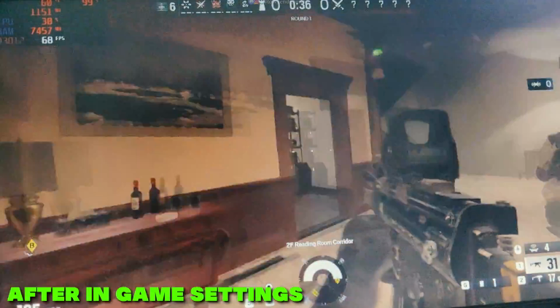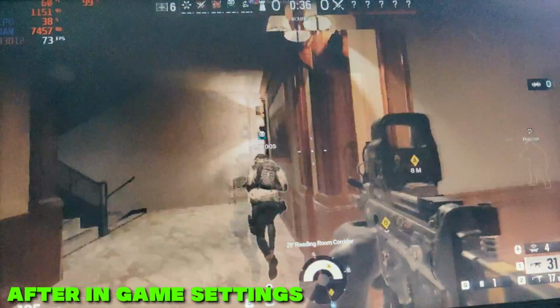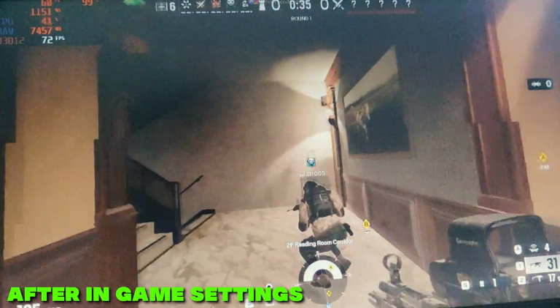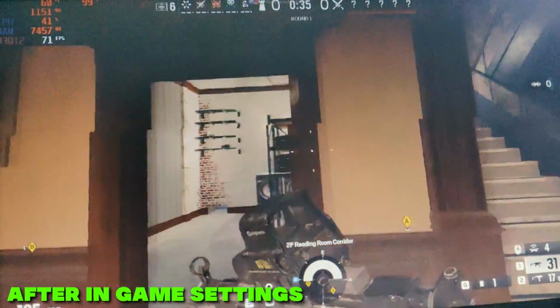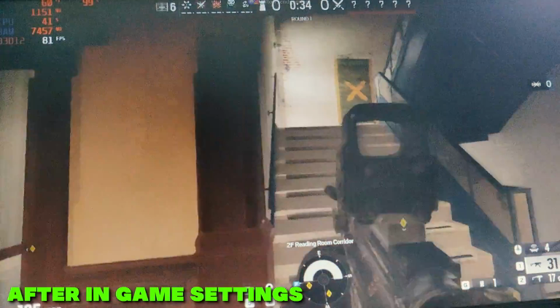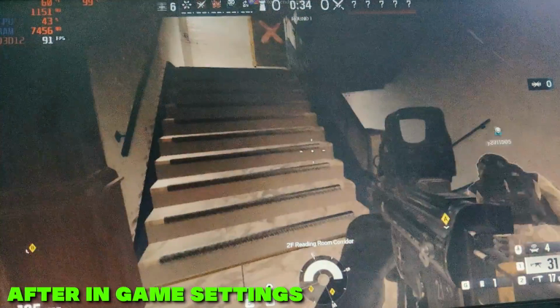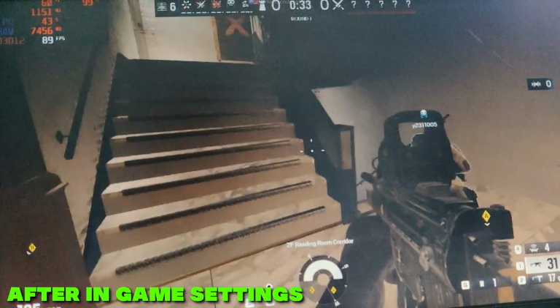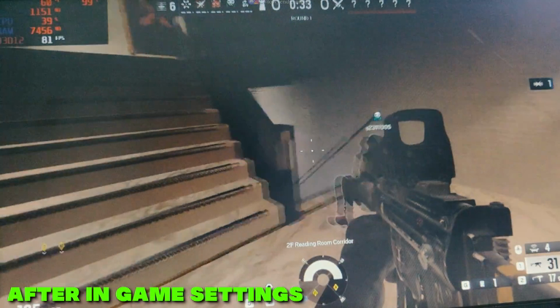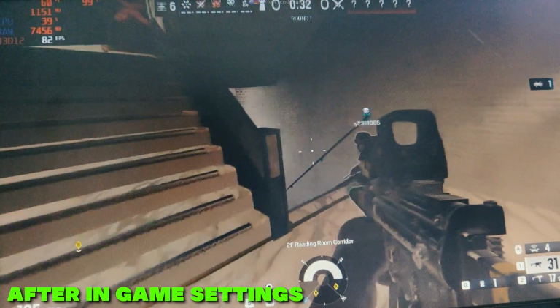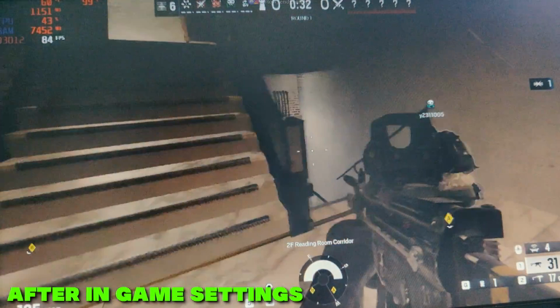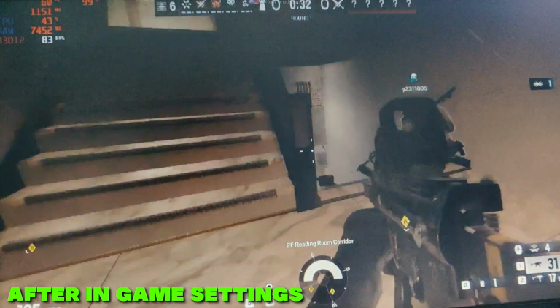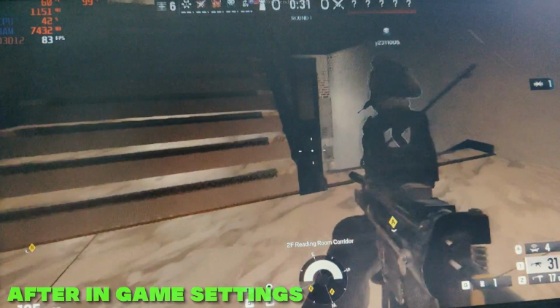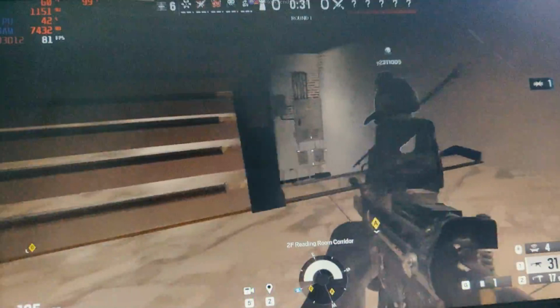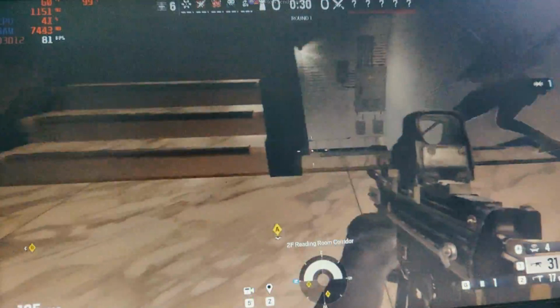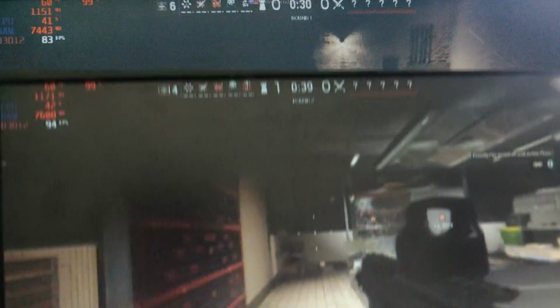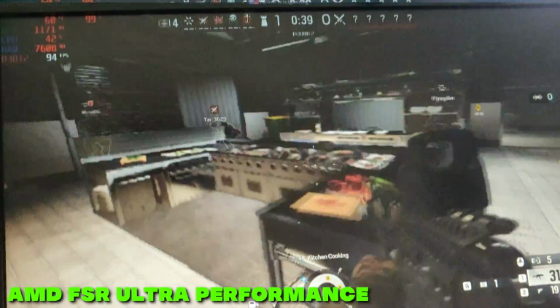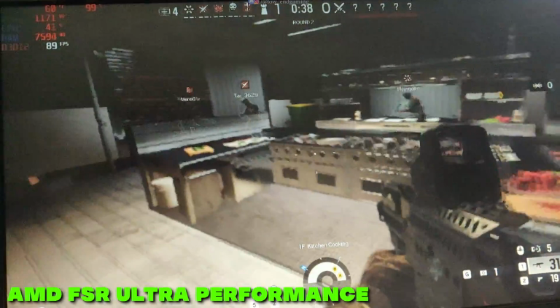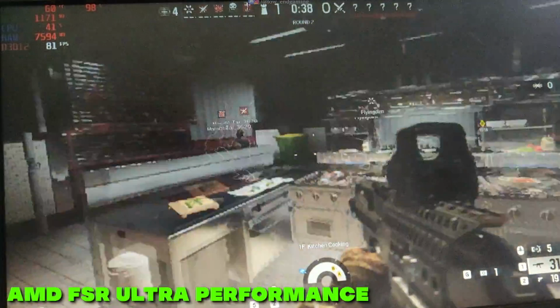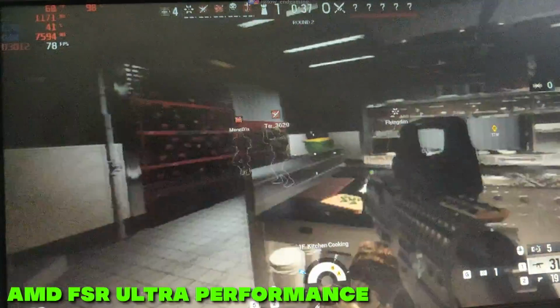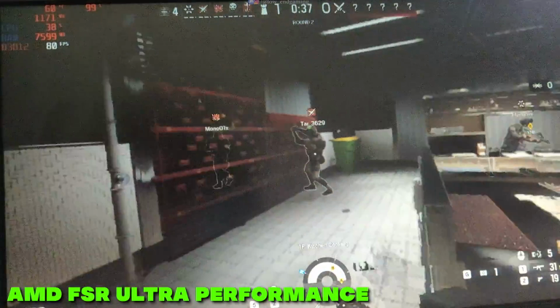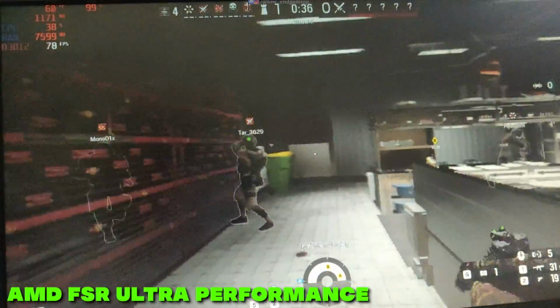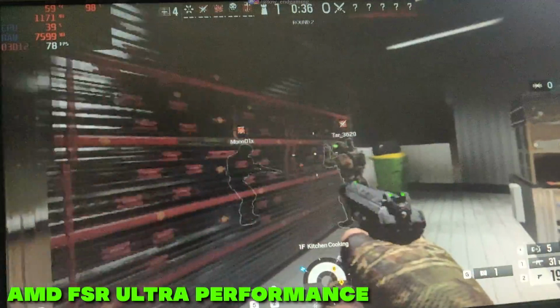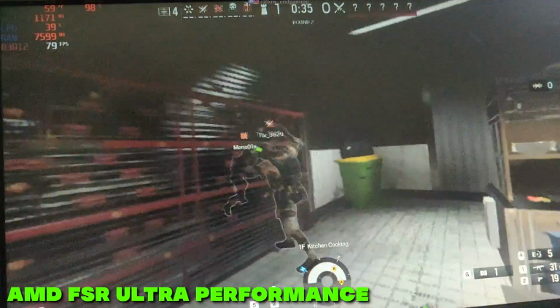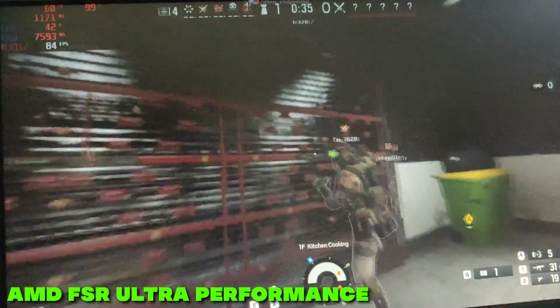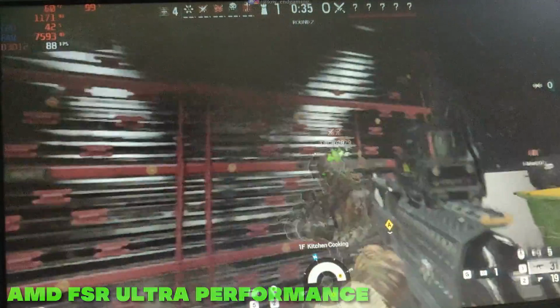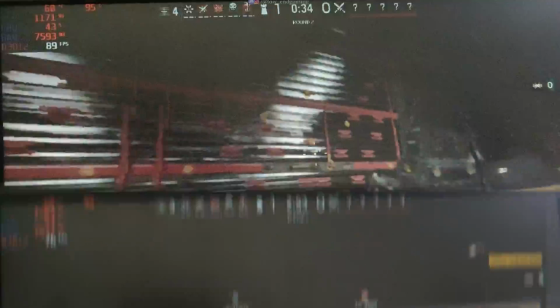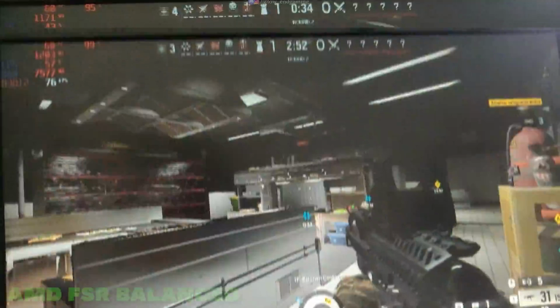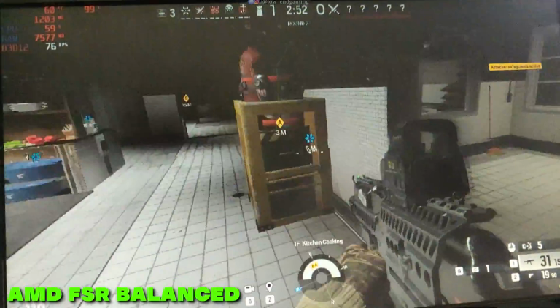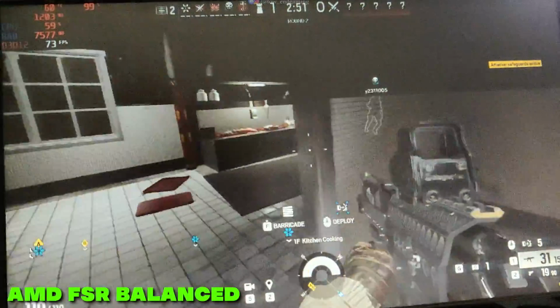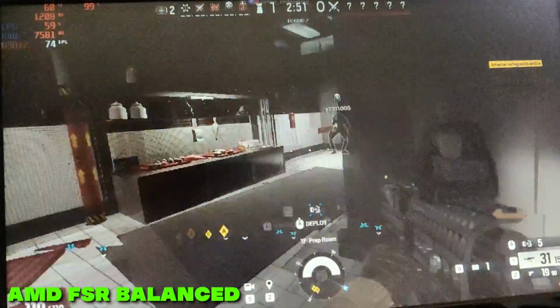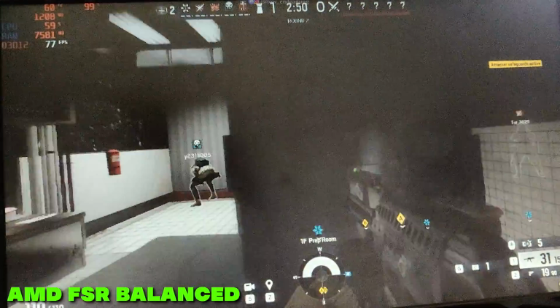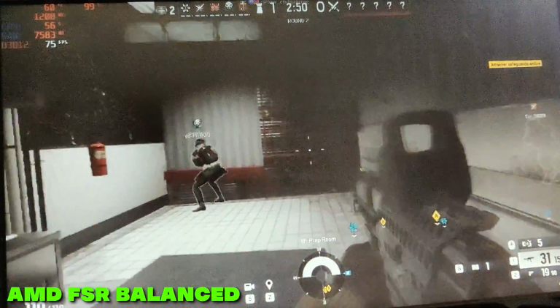I got a good FPS boost, but we can do better. You can go to the settings and try the AMD Super Resolution. This is how my game works on Ultra Performance — it was a bit too blurry to play, so I switched it to Balanced. You have to try it yourself and find which one works.